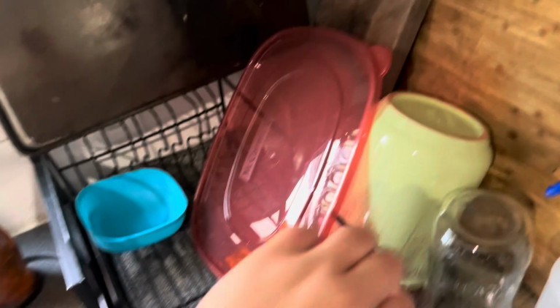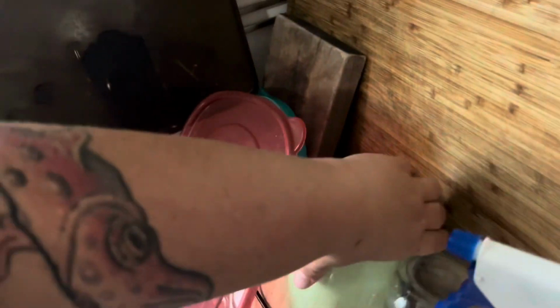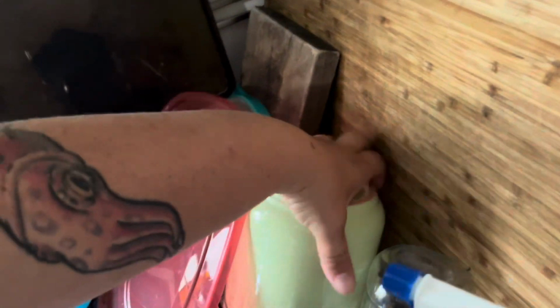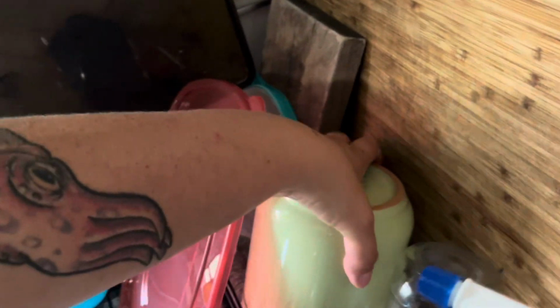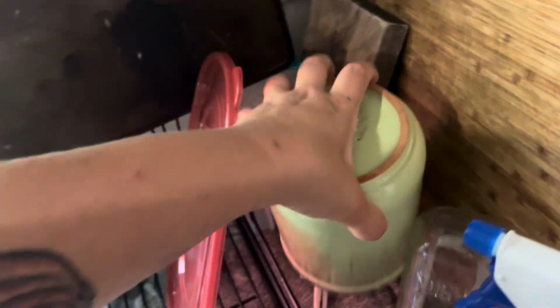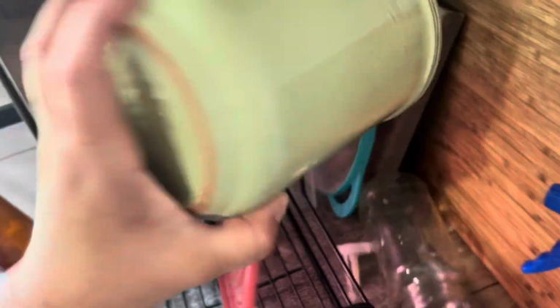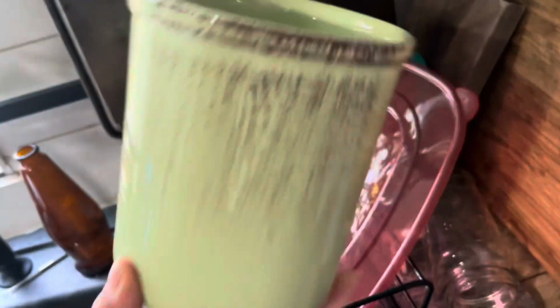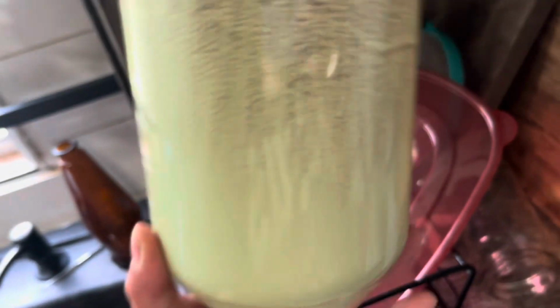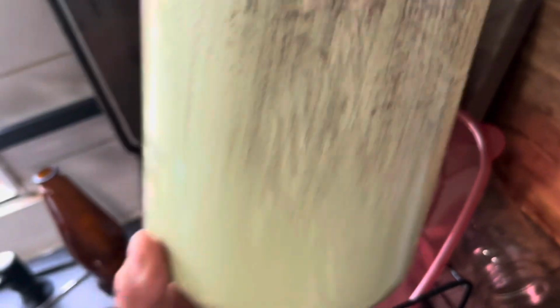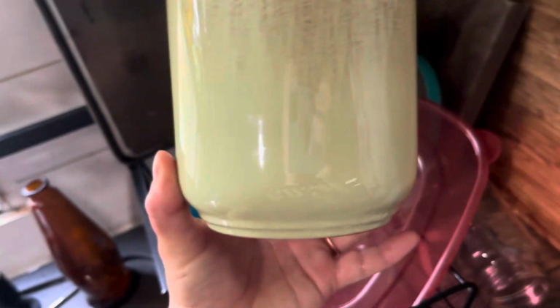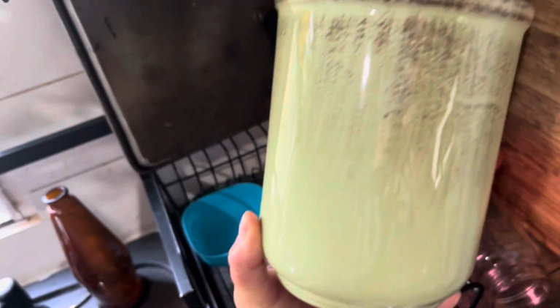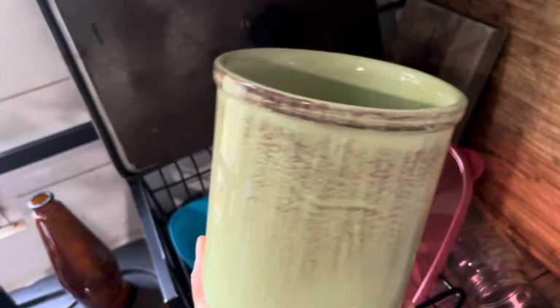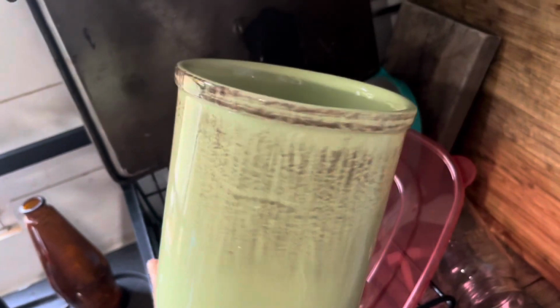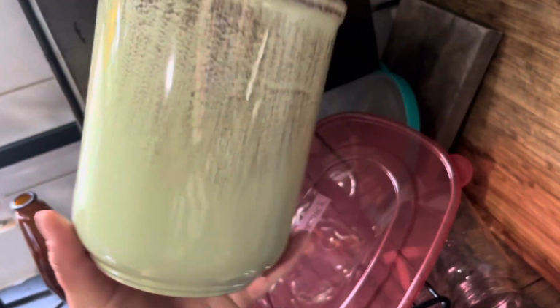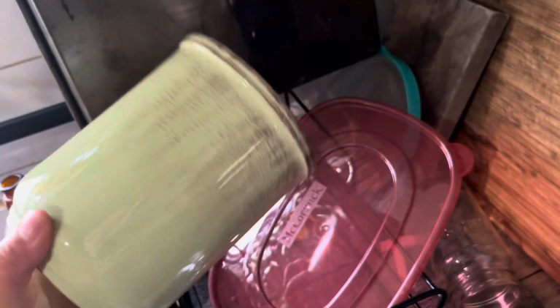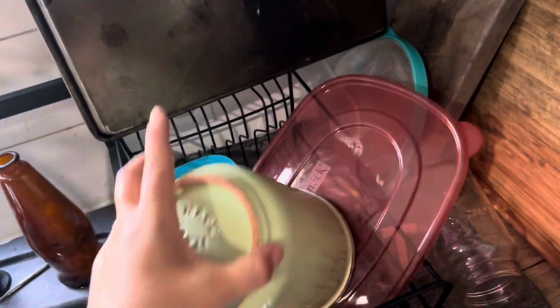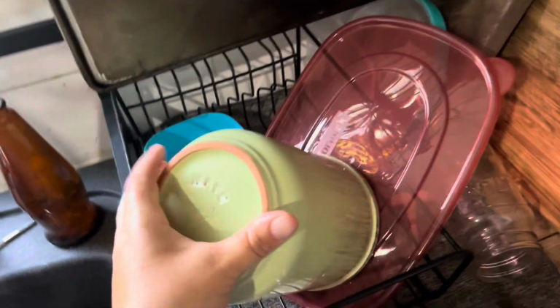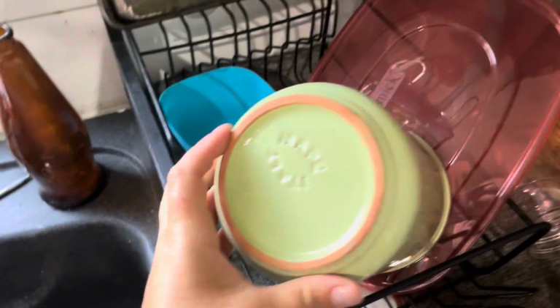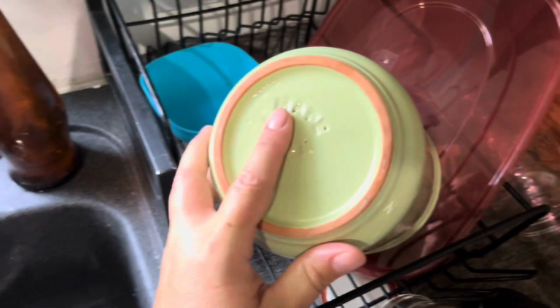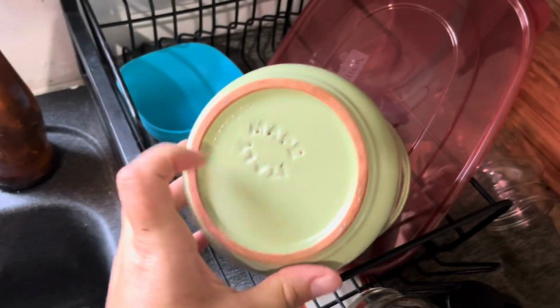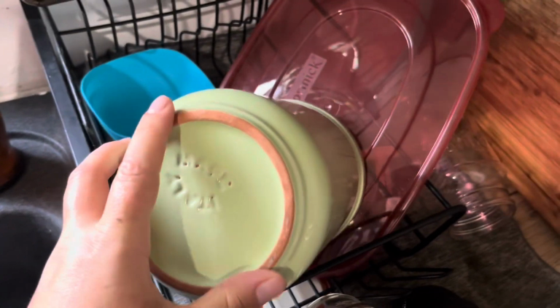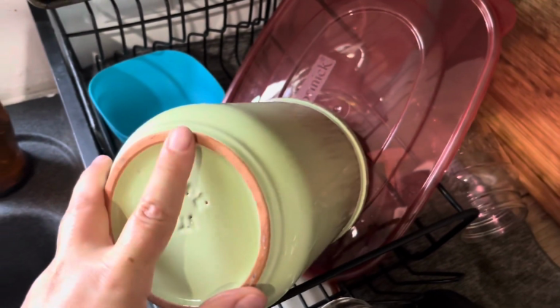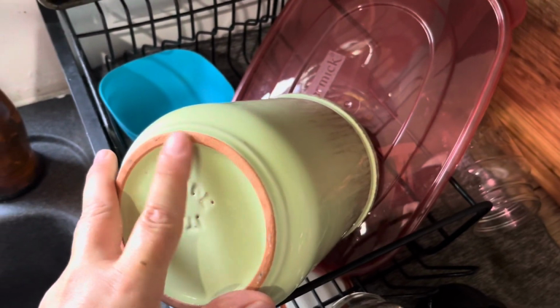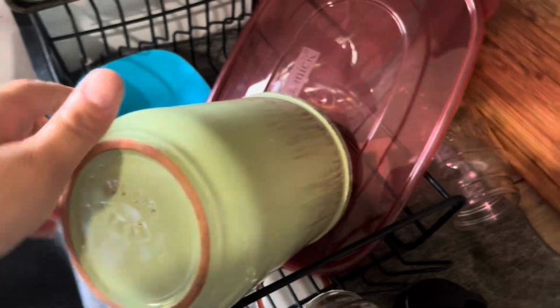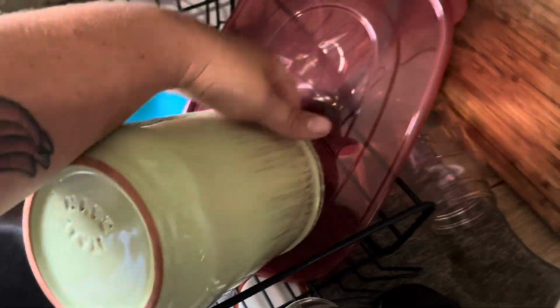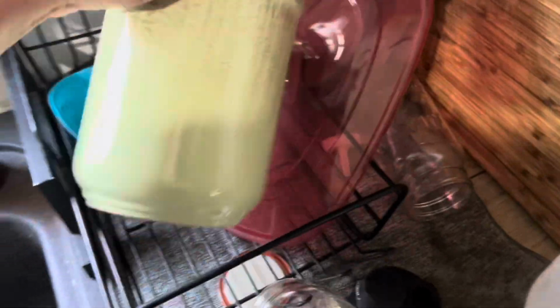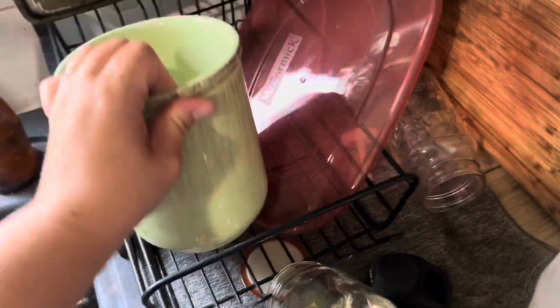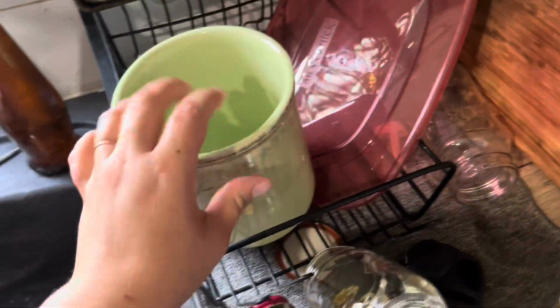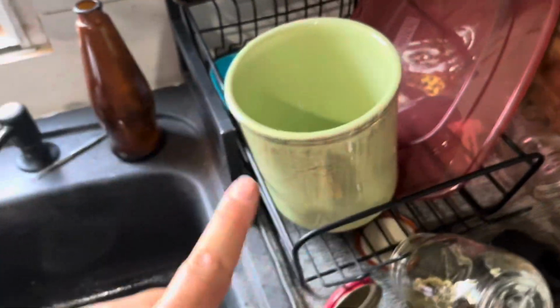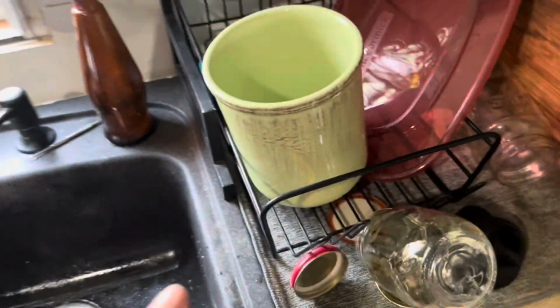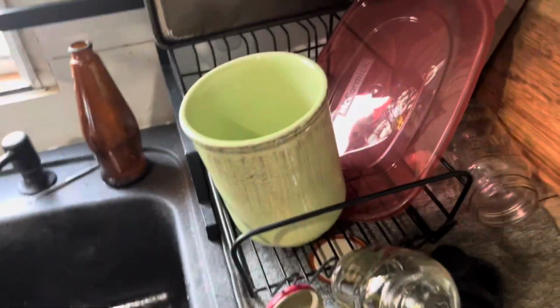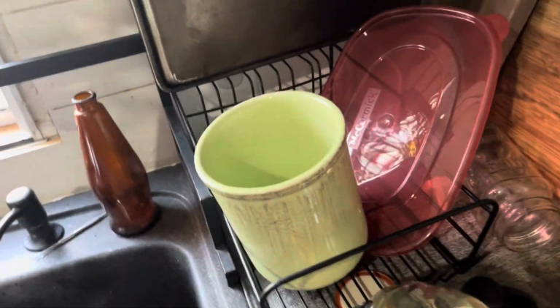So this is one of the things I got. Not sure if I'm going to use it as a planter or to put kitchen spoons and utensils in, but it was made in Italy. It looks like it's a clay — I thought that was beautiful. I think that was like a dollar or something.